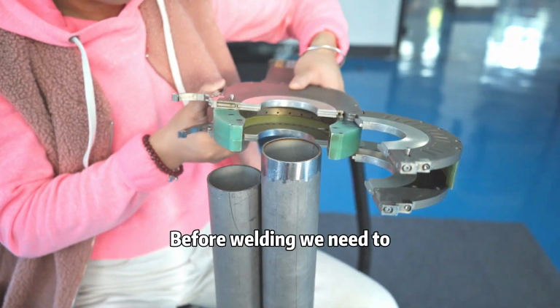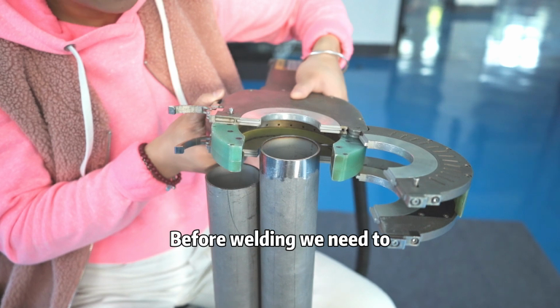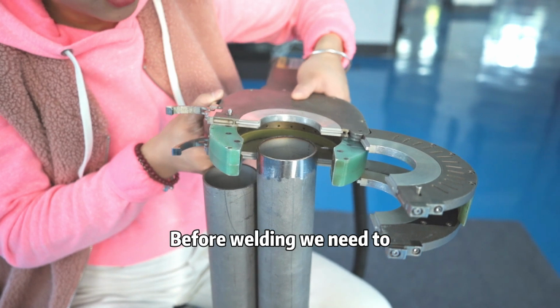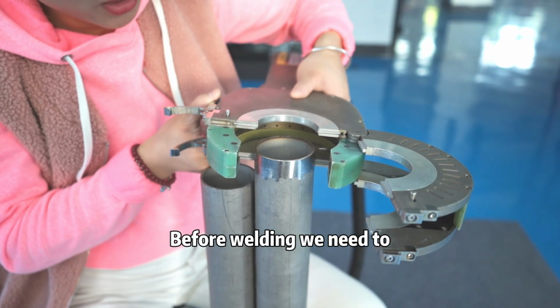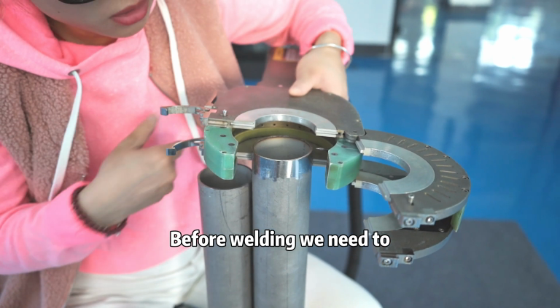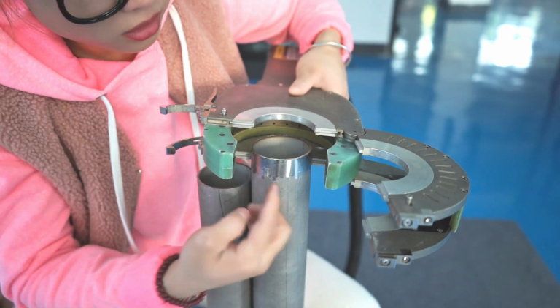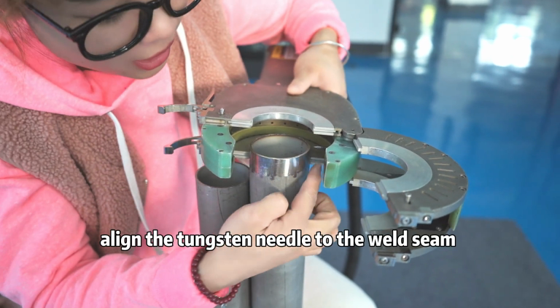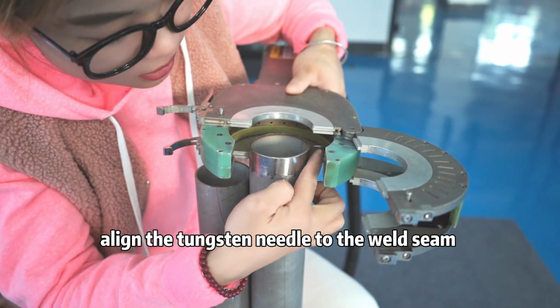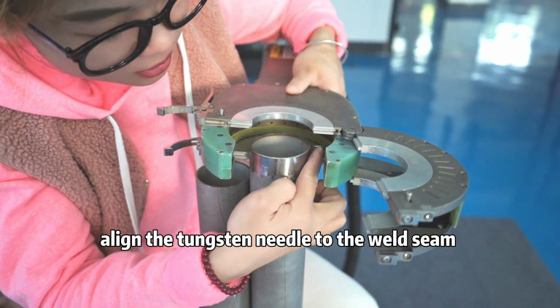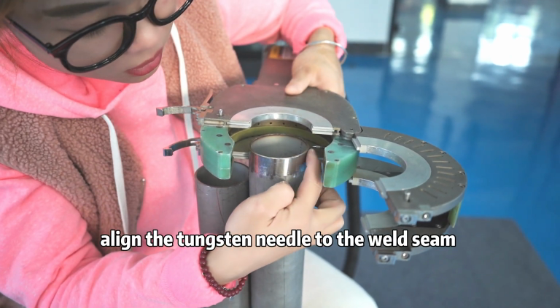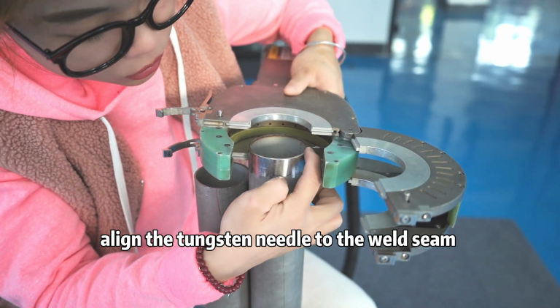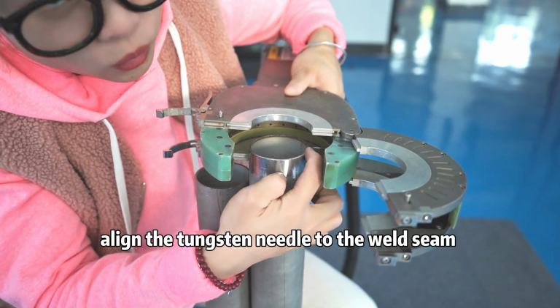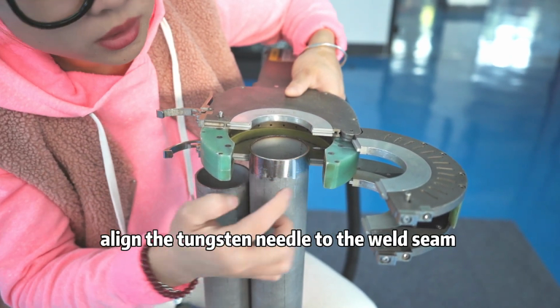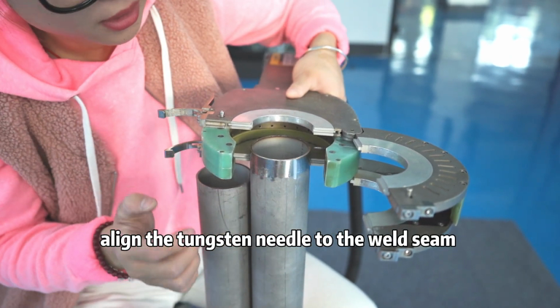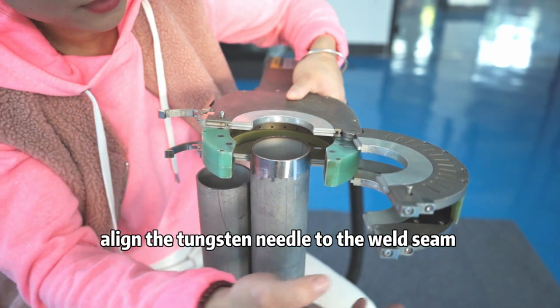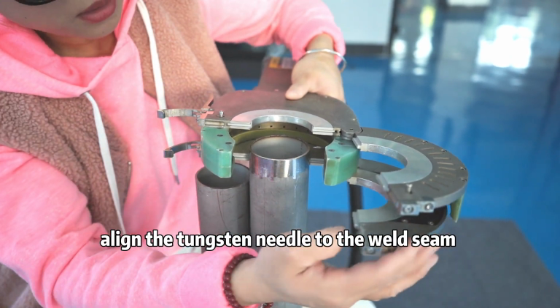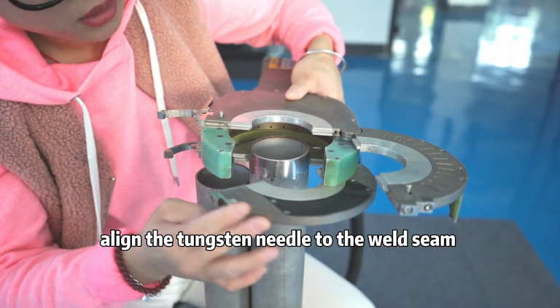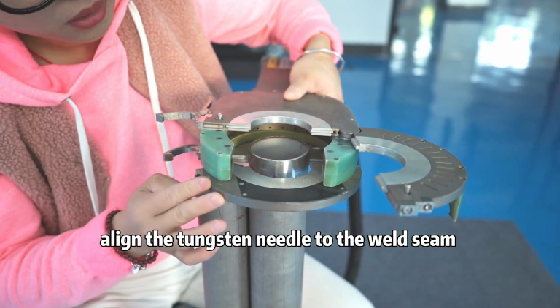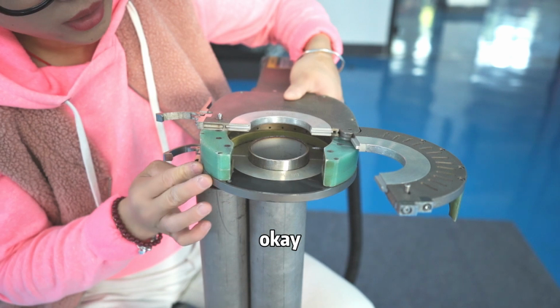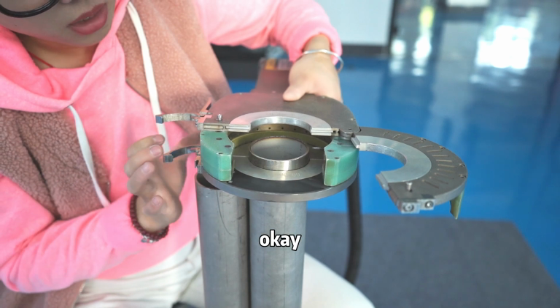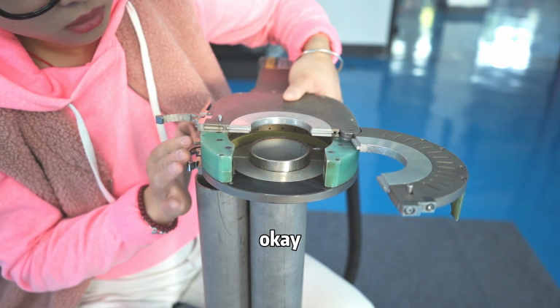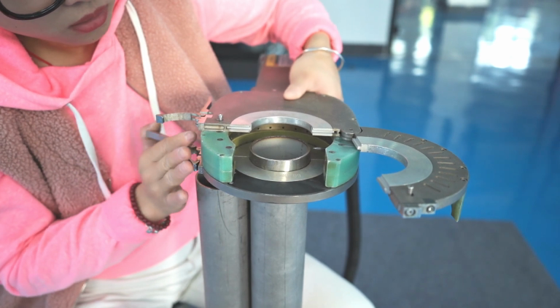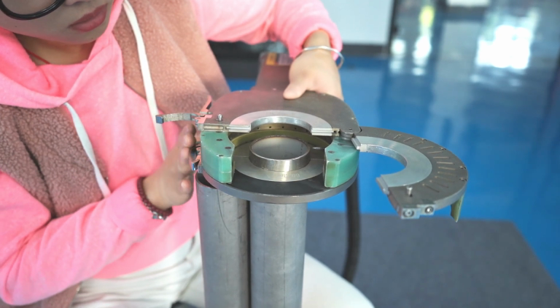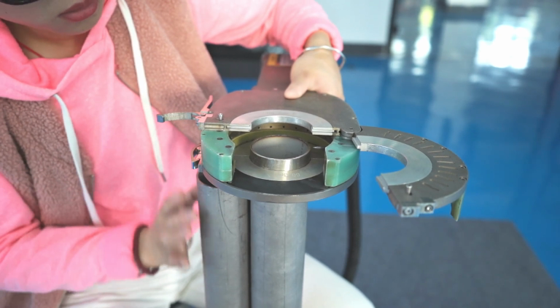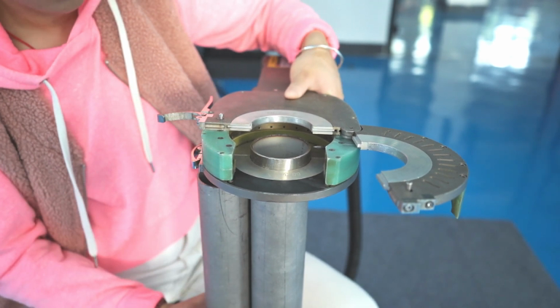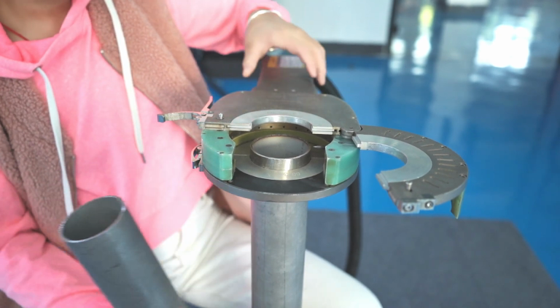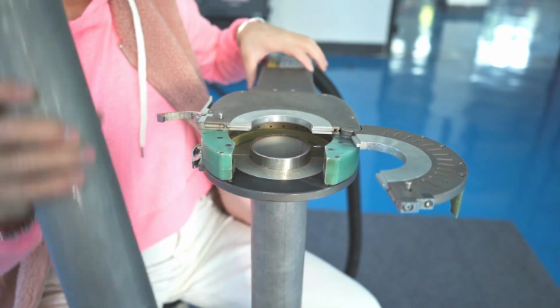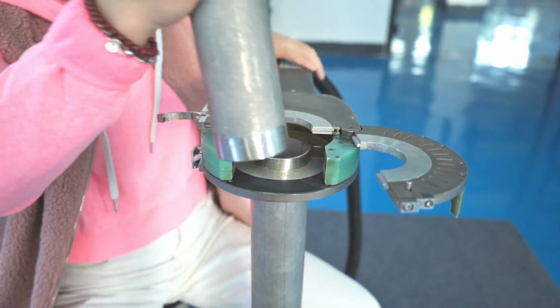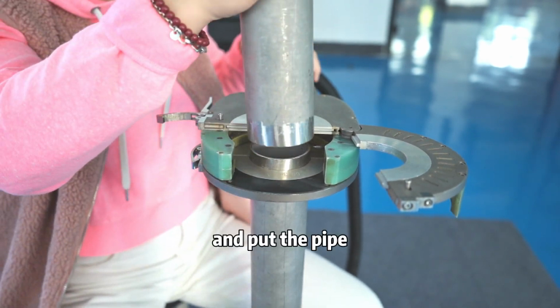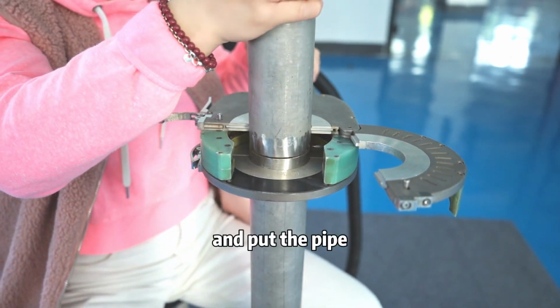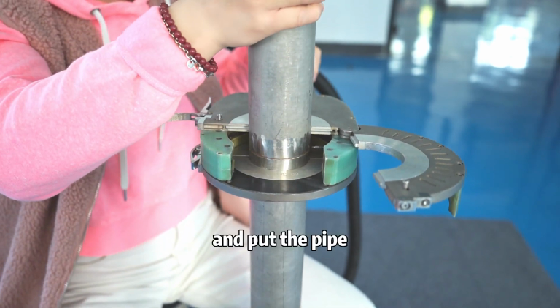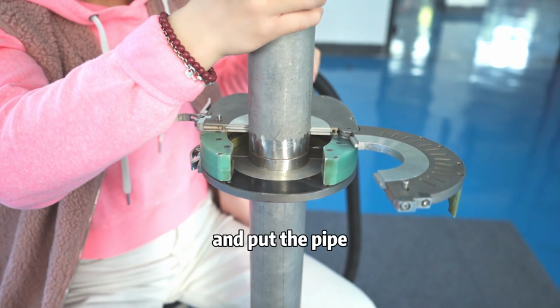Before welding, we need to align the tungsten needle to the weld seam and to the pipe.